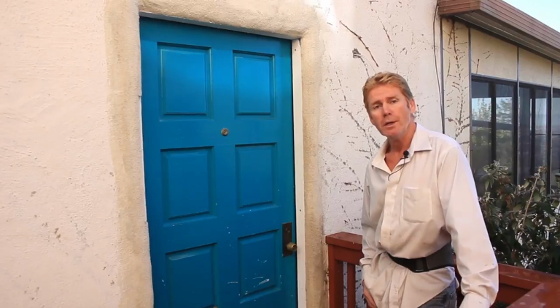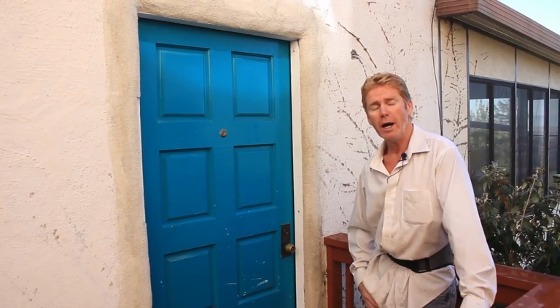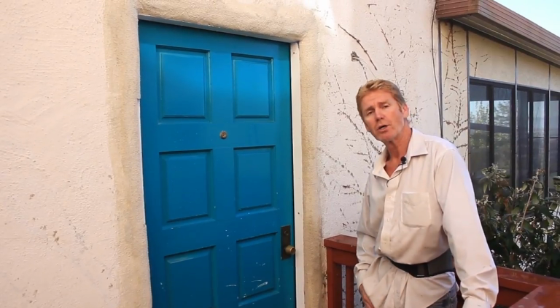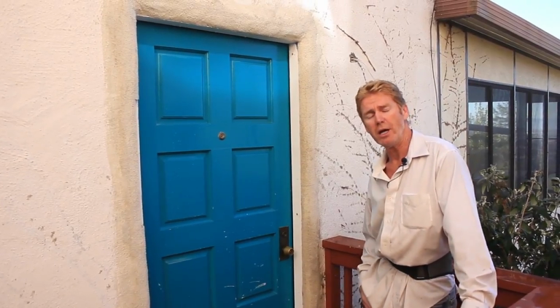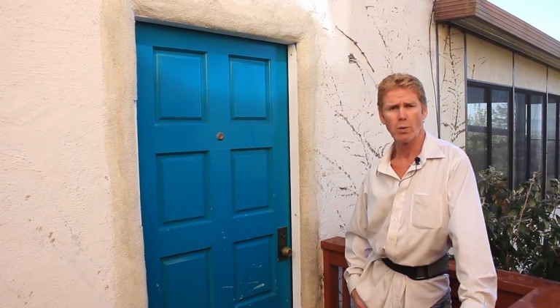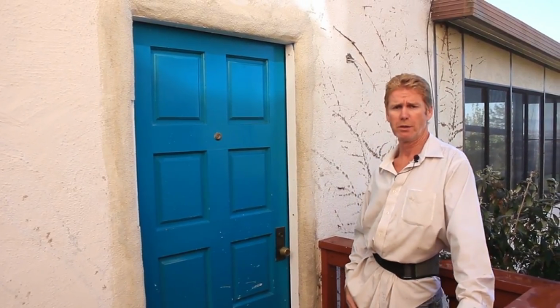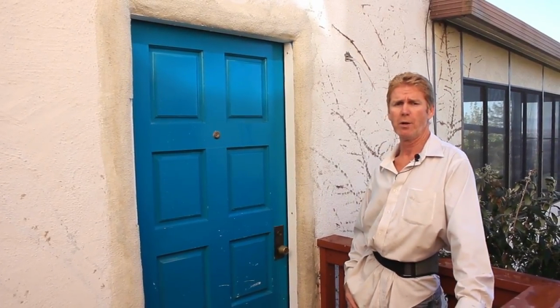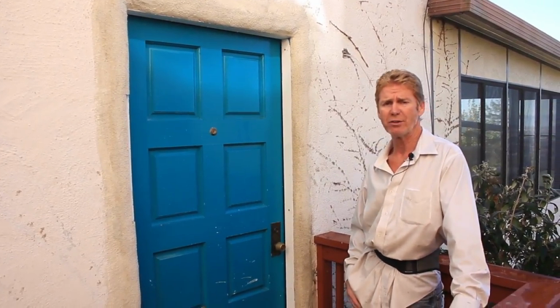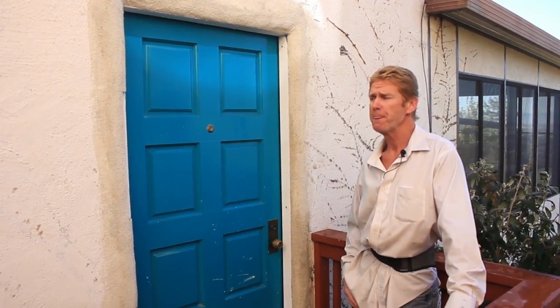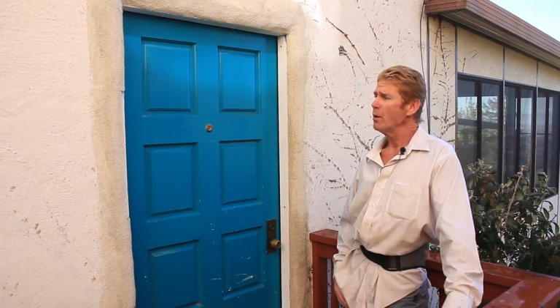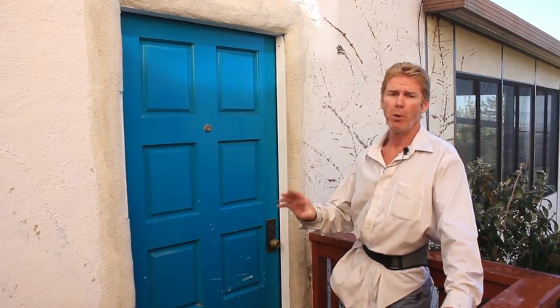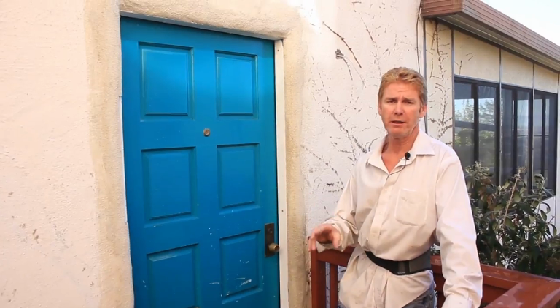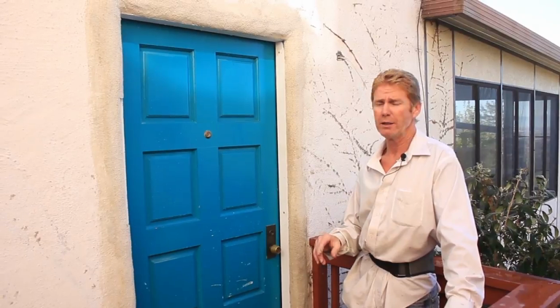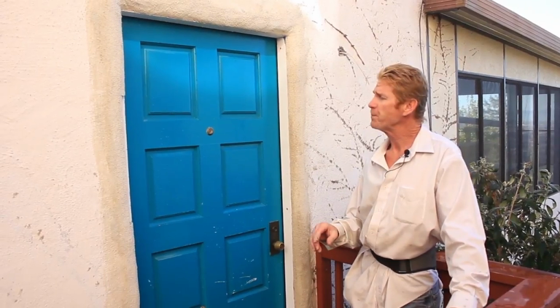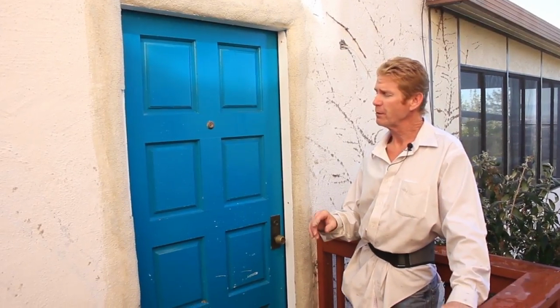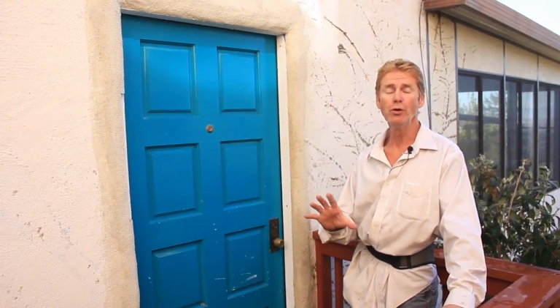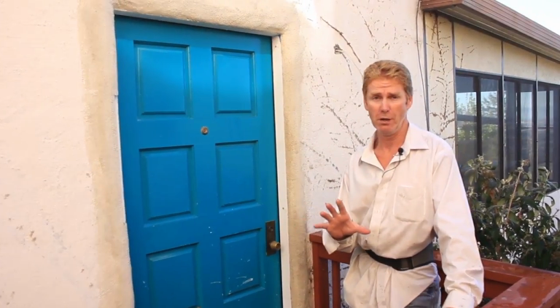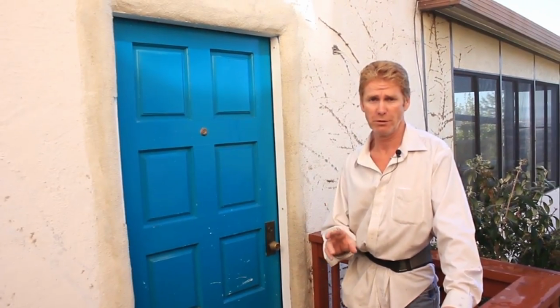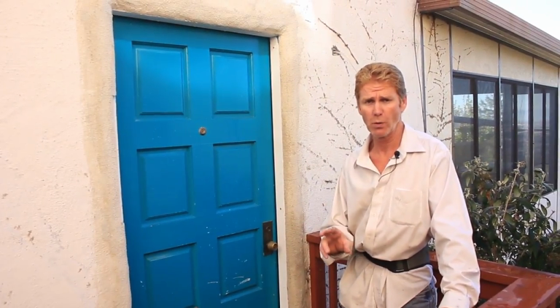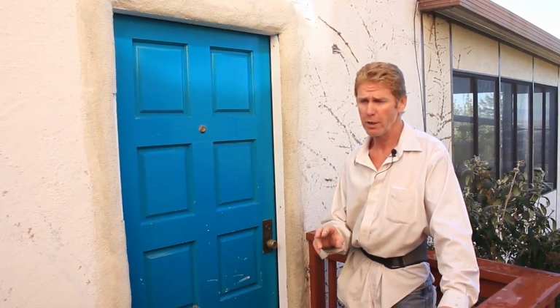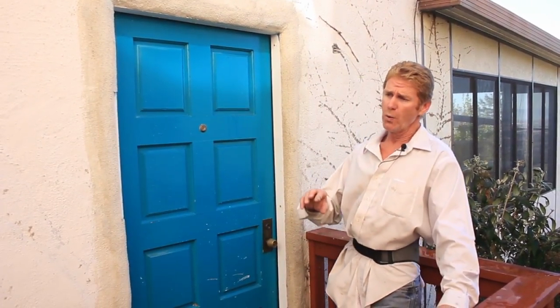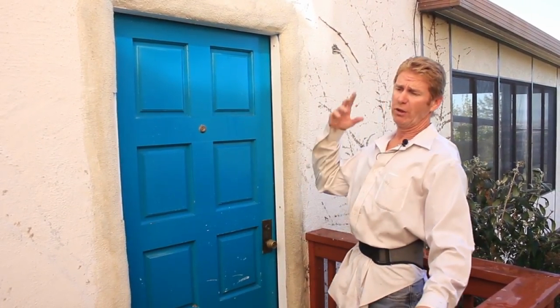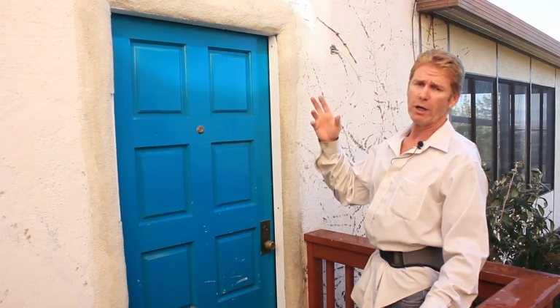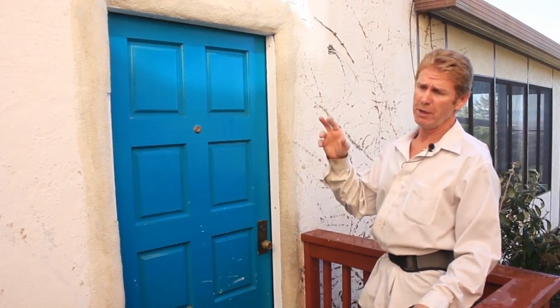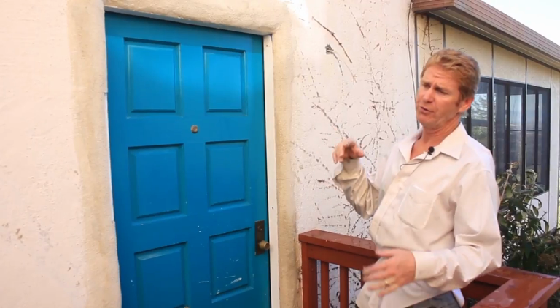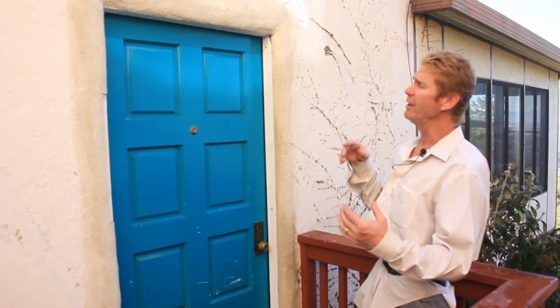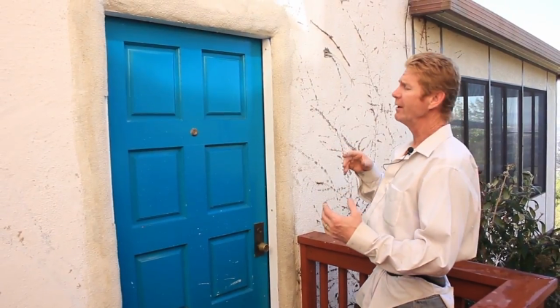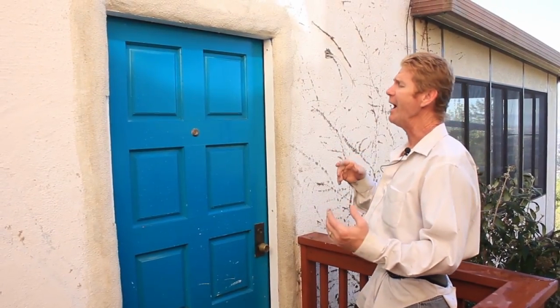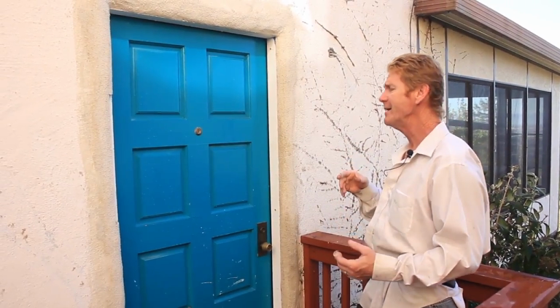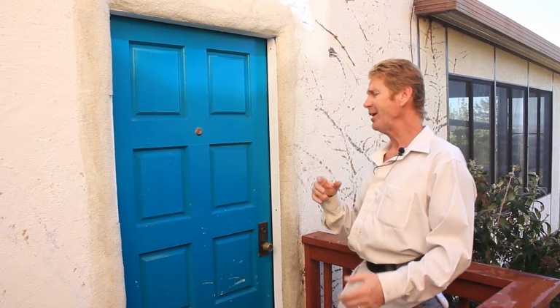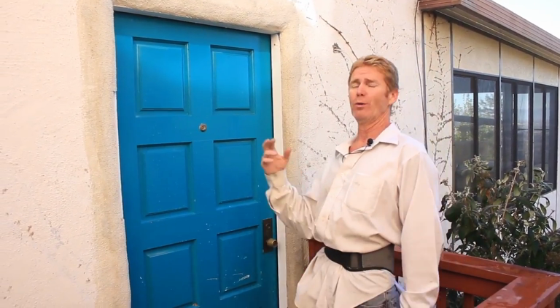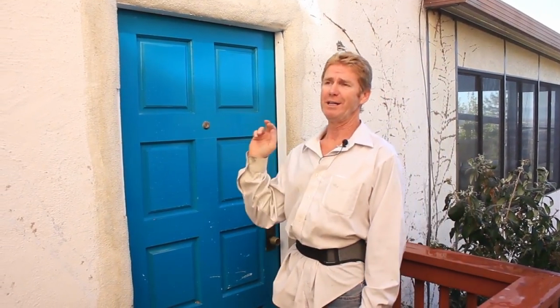Hi guys, Kirk and Jay here with Kirk Giordano plastering. I want to point out today some do's and don'ts in the stucco world. We're actually working on something else and Jay said, hey dad, come take a look at what they did.